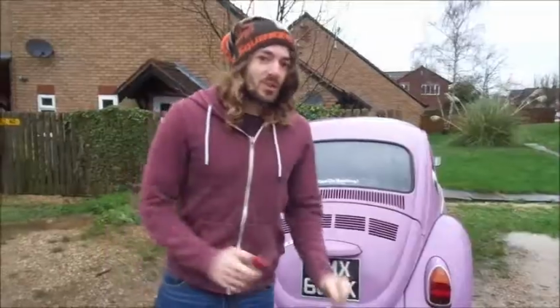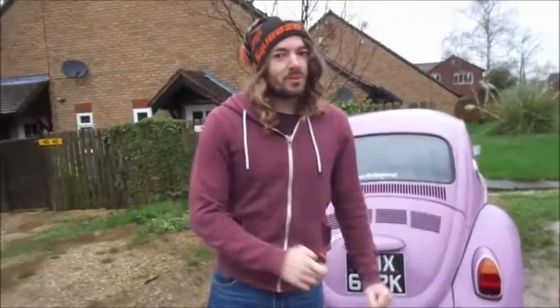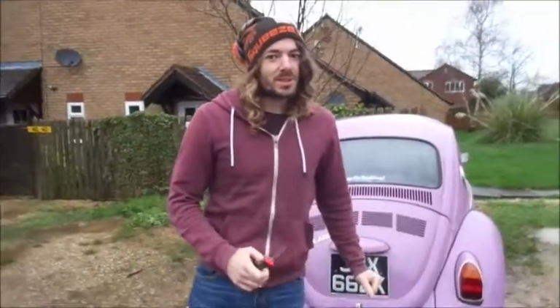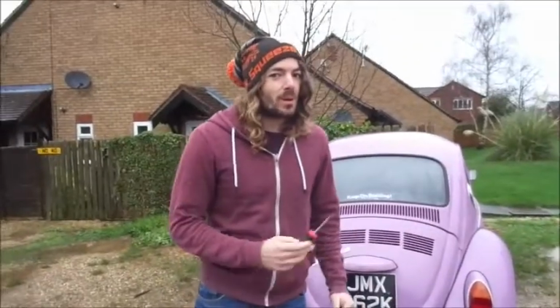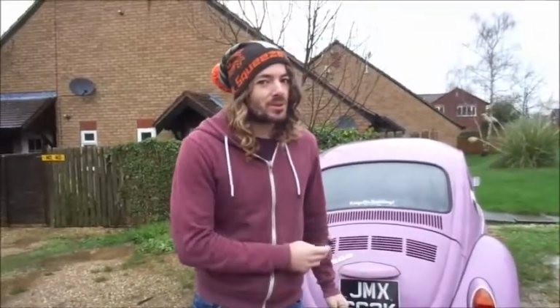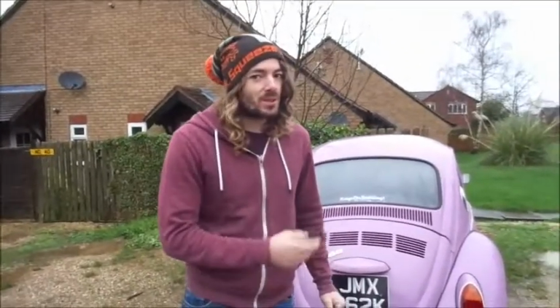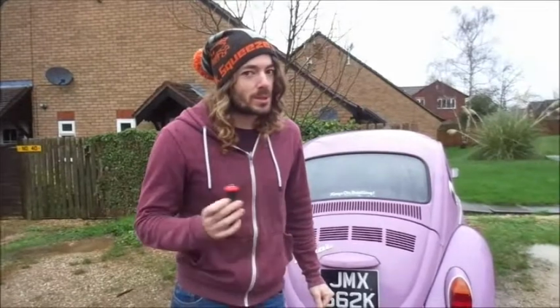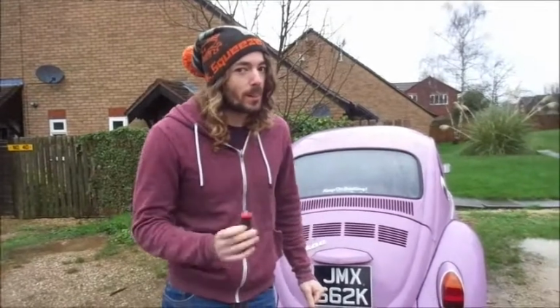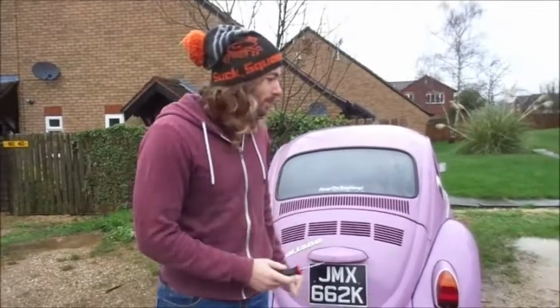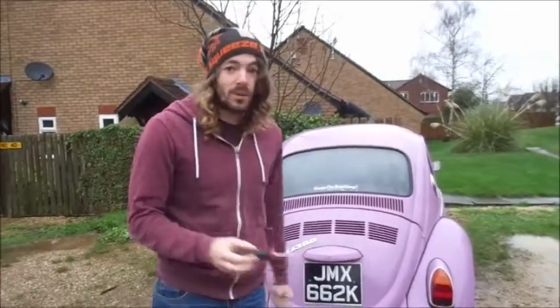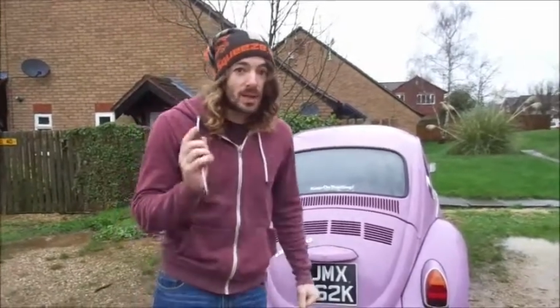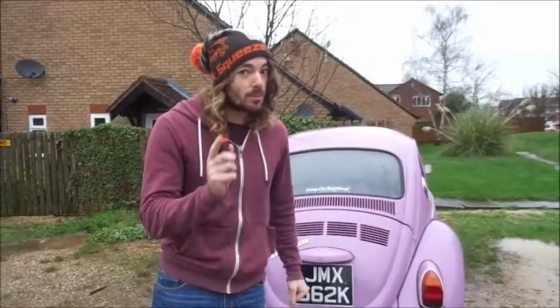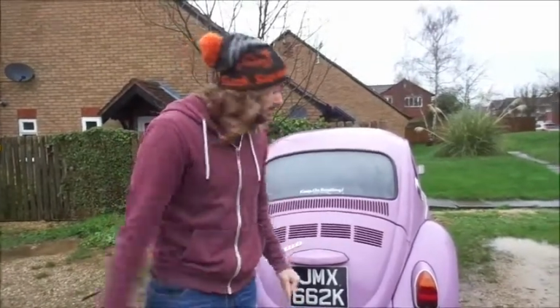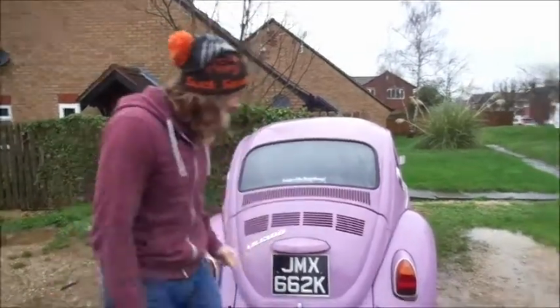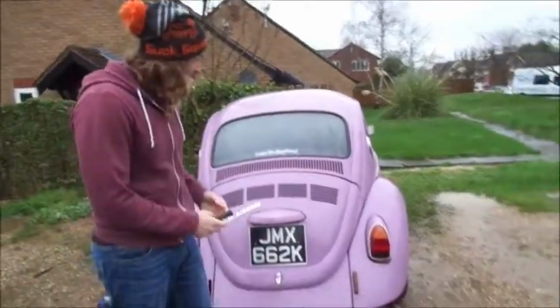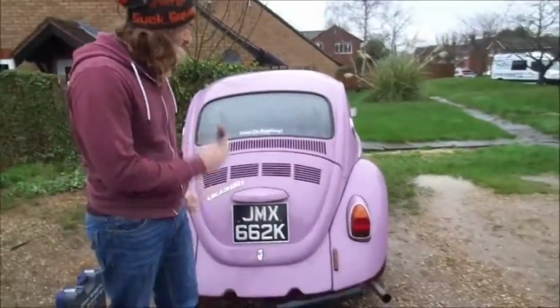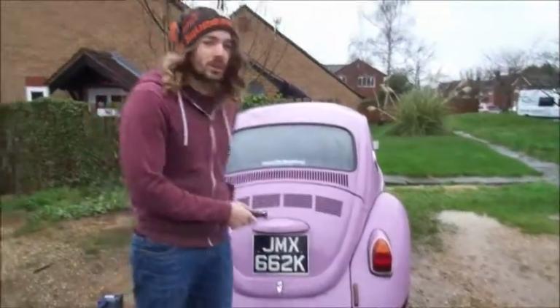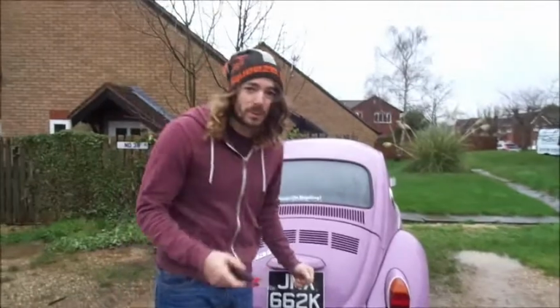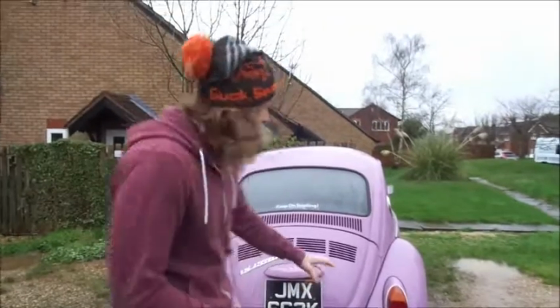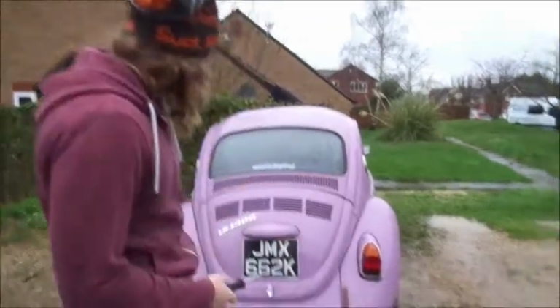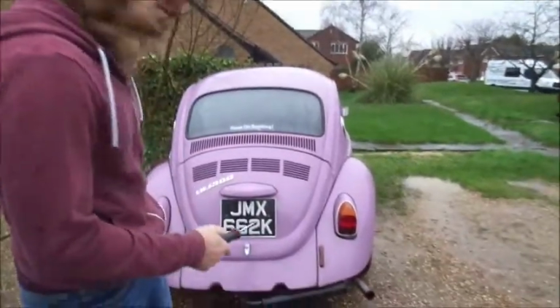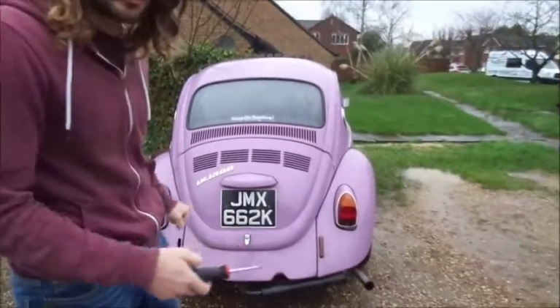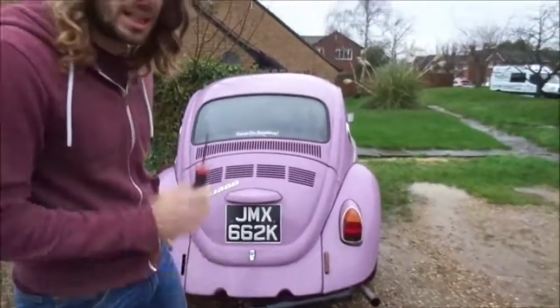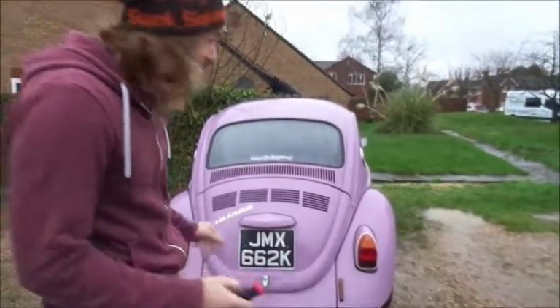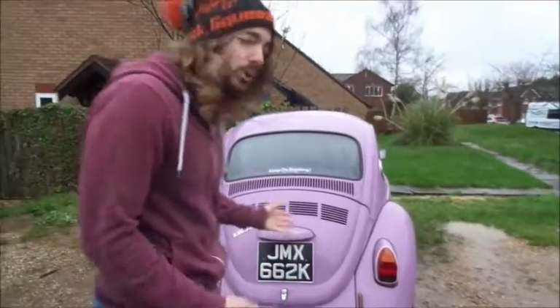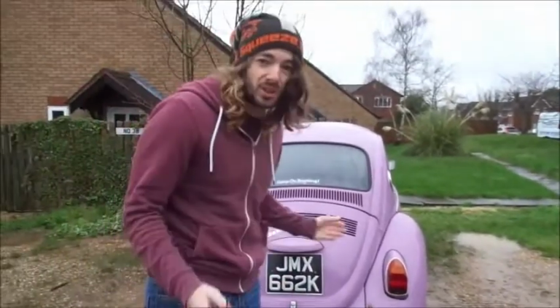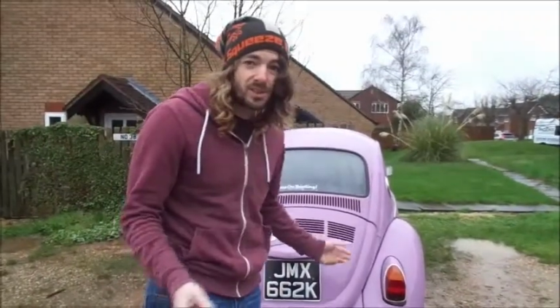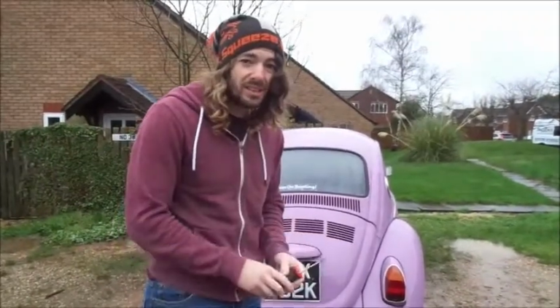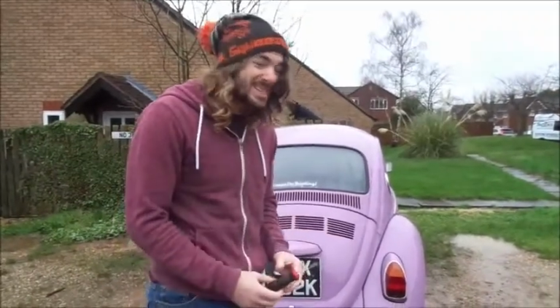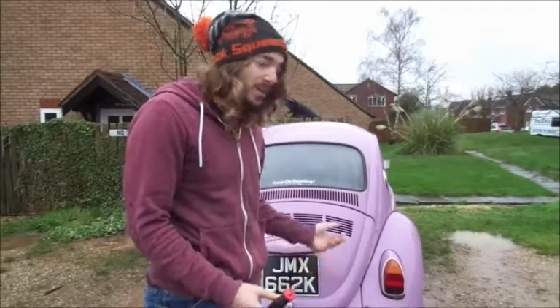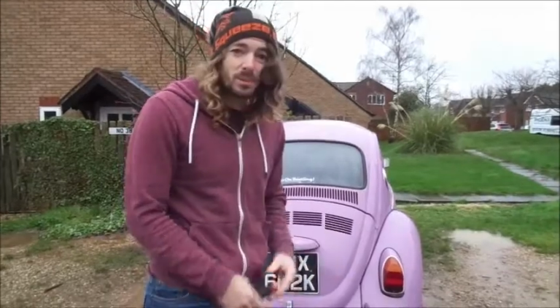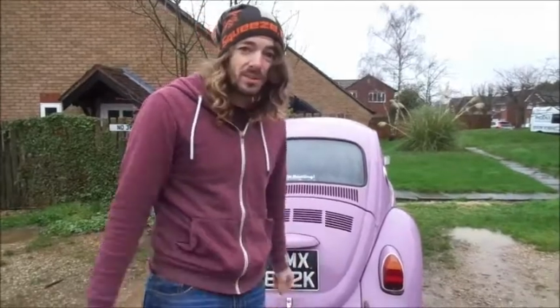Rosie's been blowing fuses every time we've pressed the brake pedal, so I reckon it's related to the brakes. What we're going to do is pop the rear lens covers off and just check the bulbs, earths and stuff, and see why she's blowing these fuses.